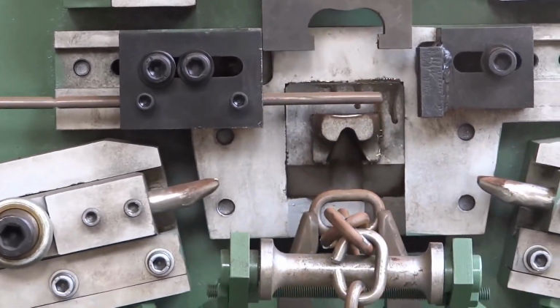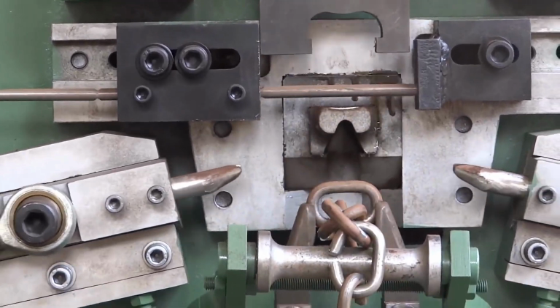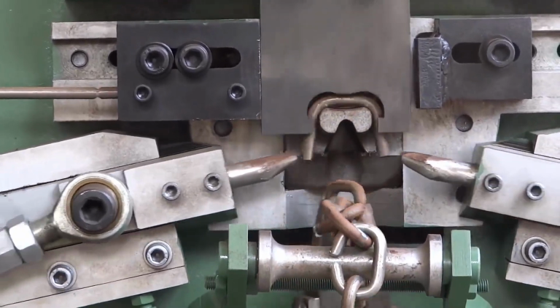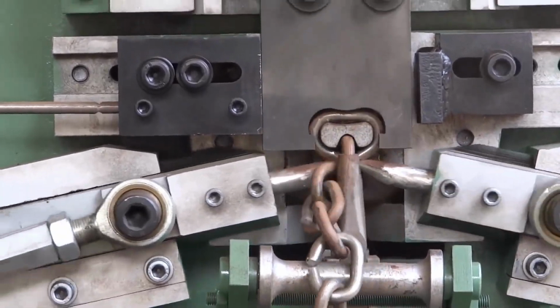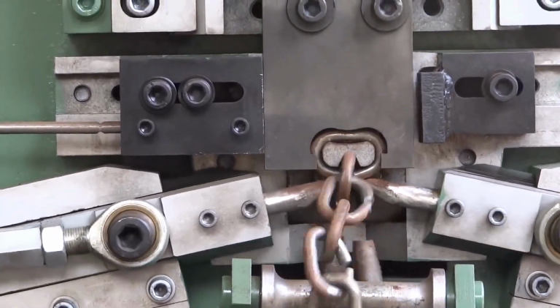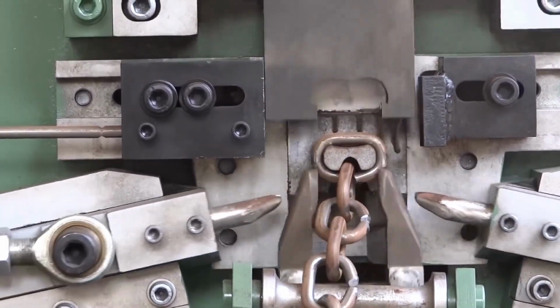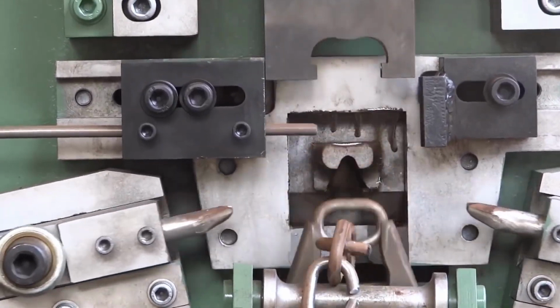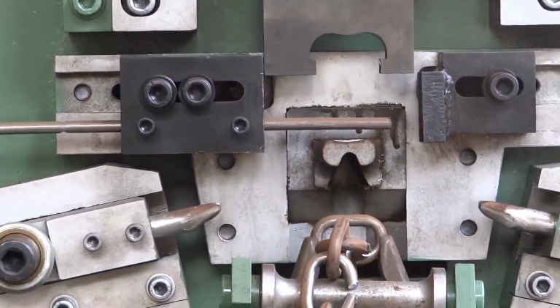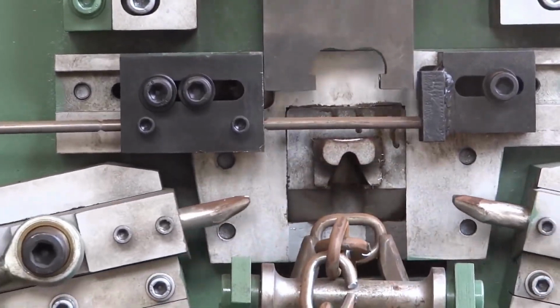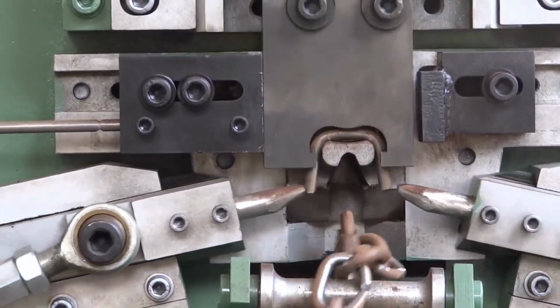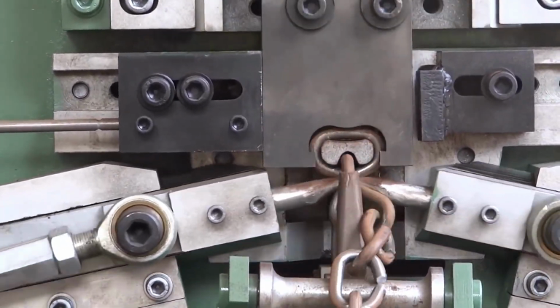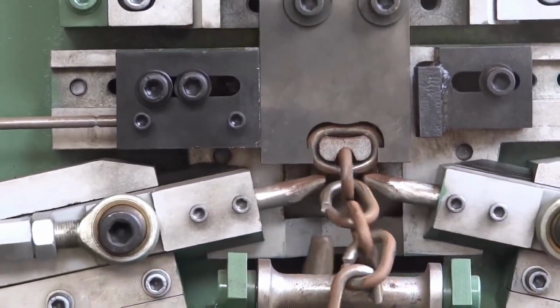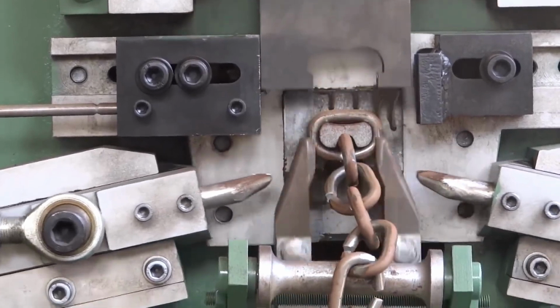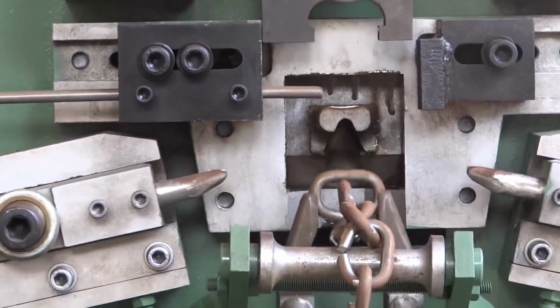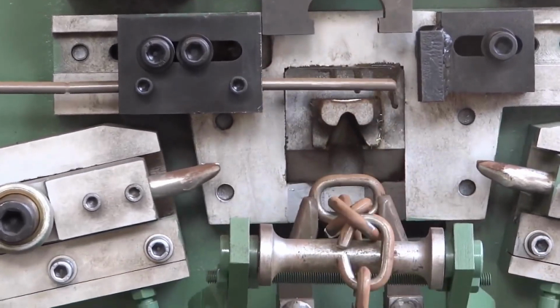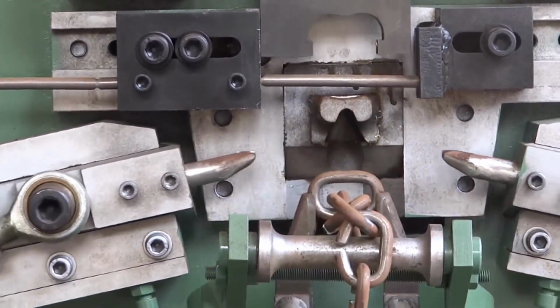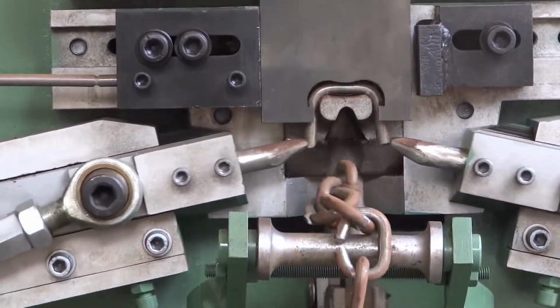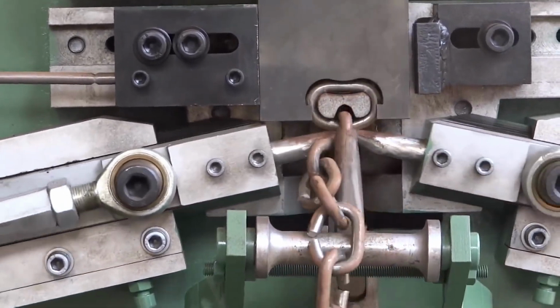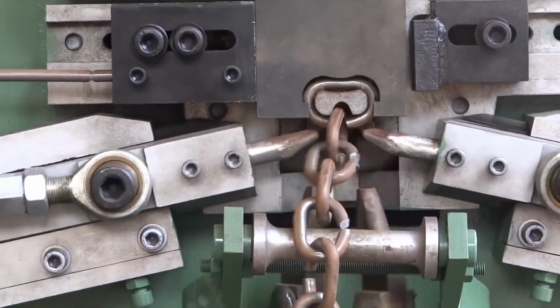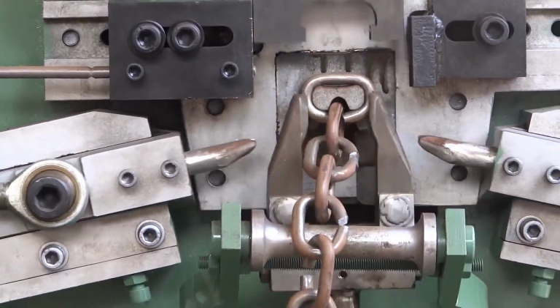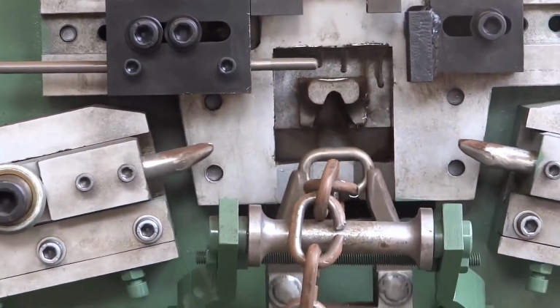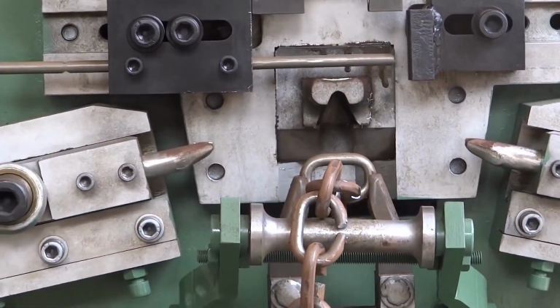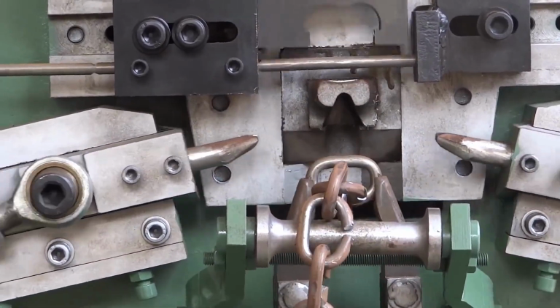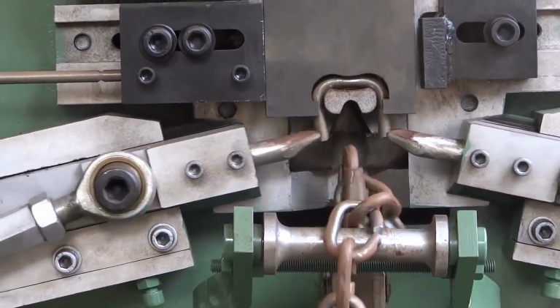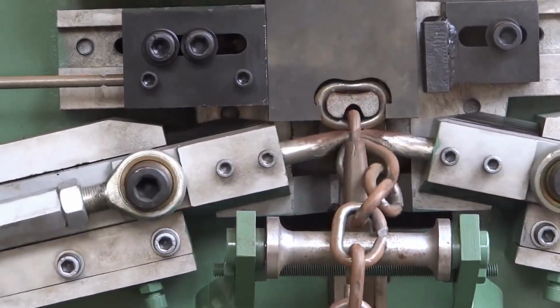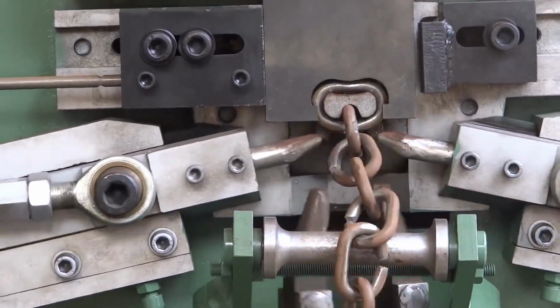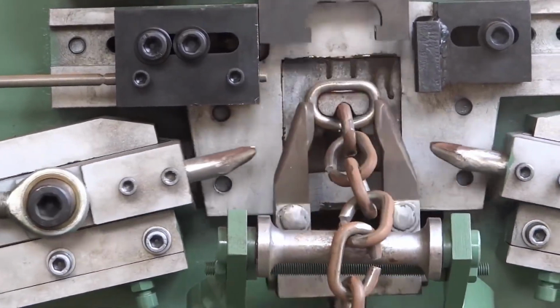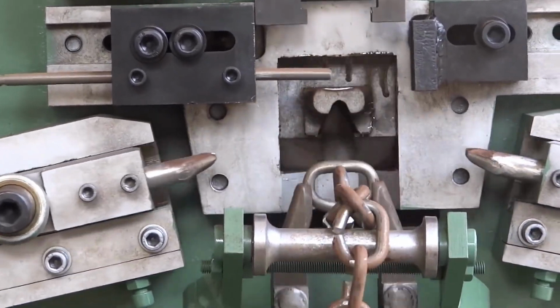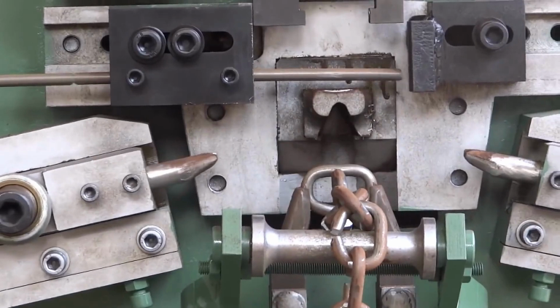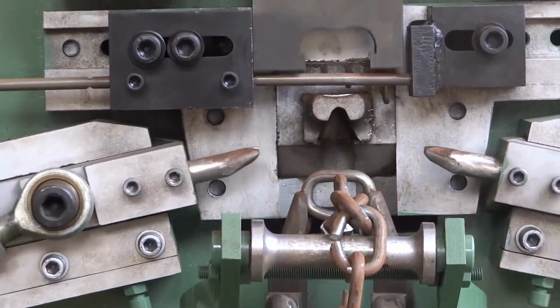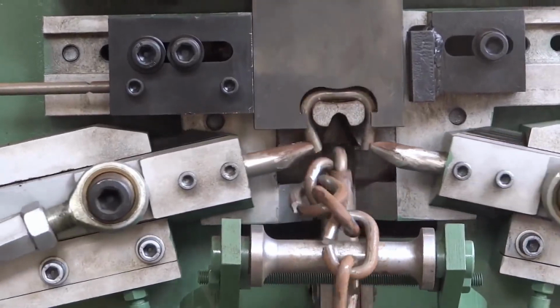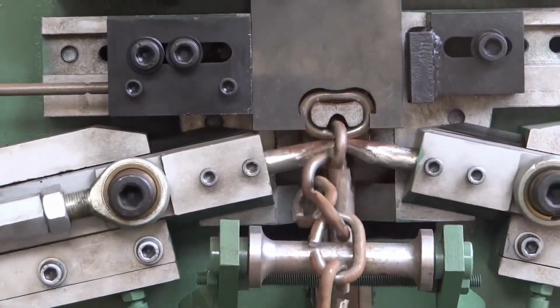The machine is made of high-quality steel and has a sturdy construction. It is also equipped with a number of safety features to protect the operator.